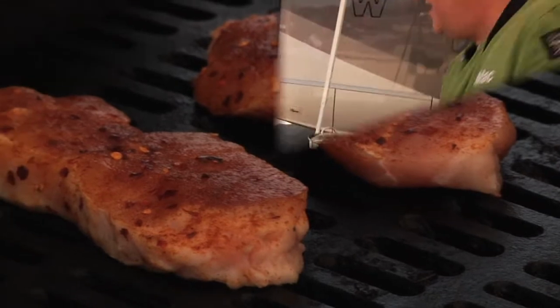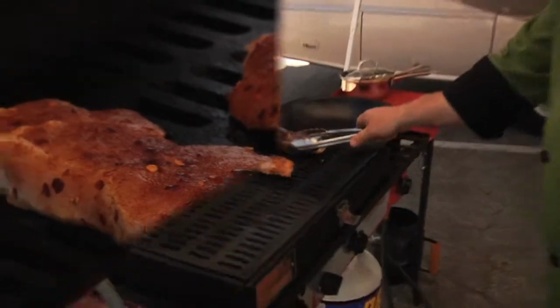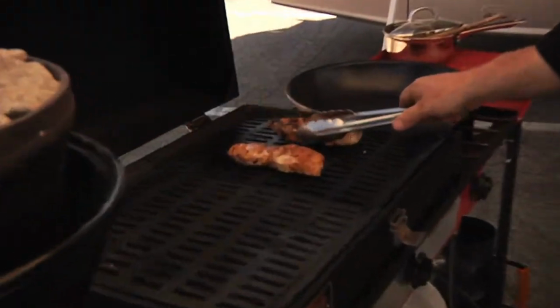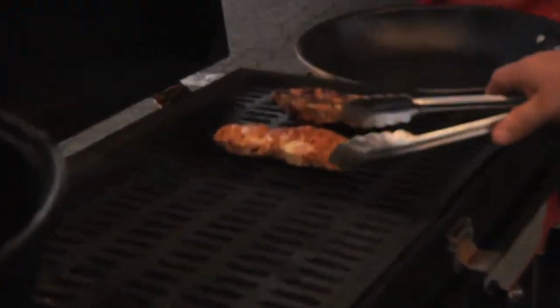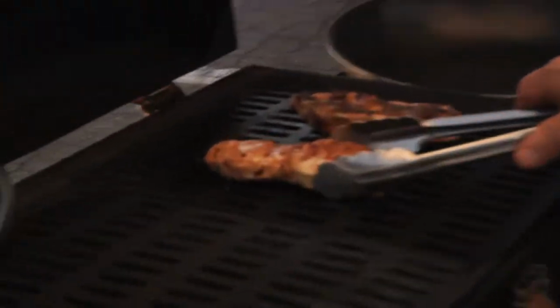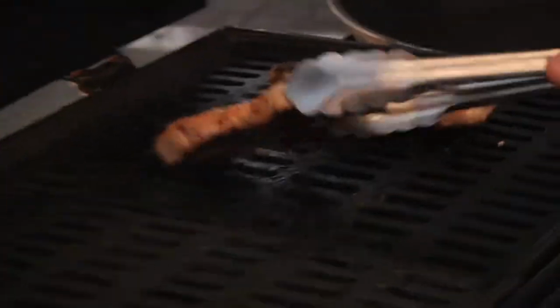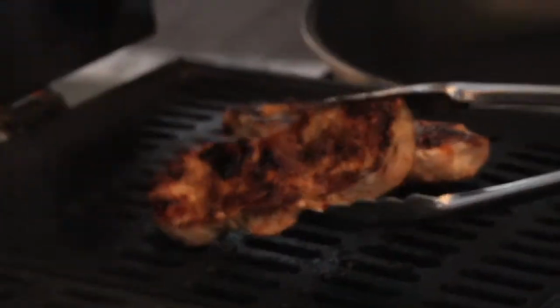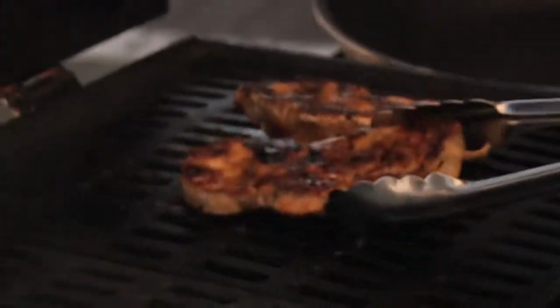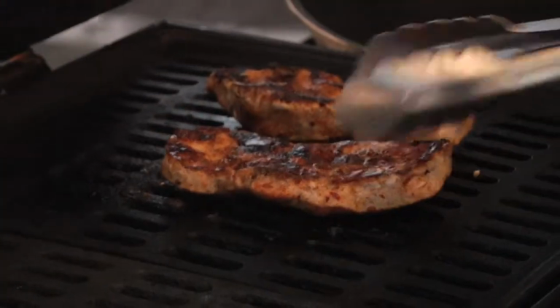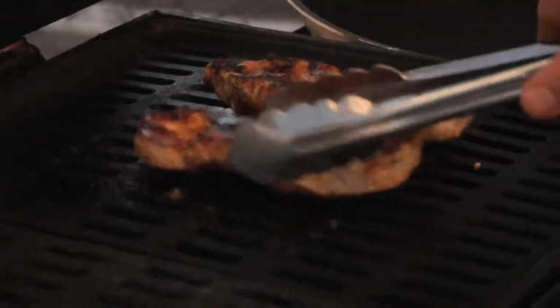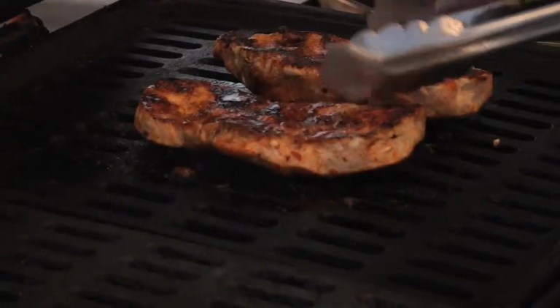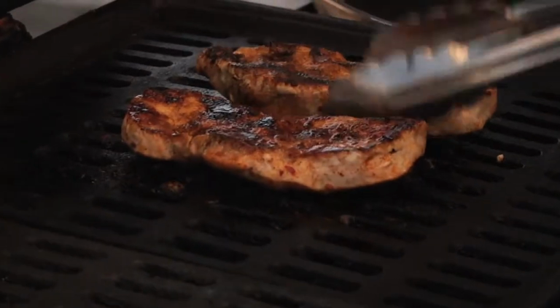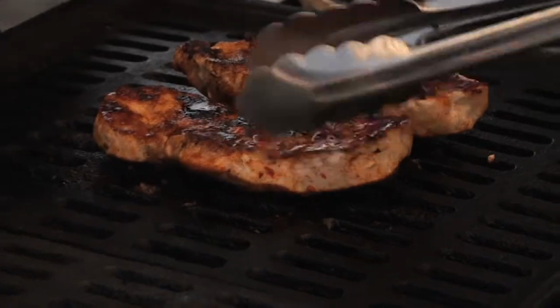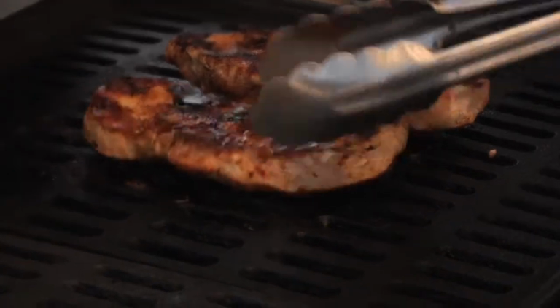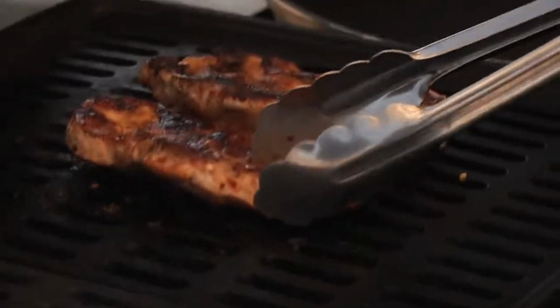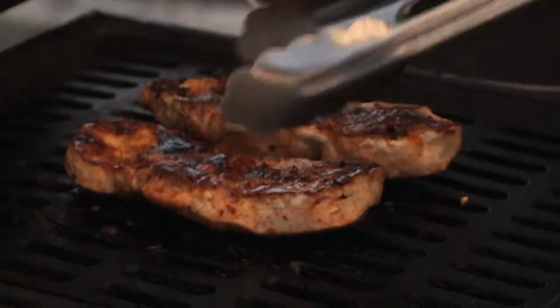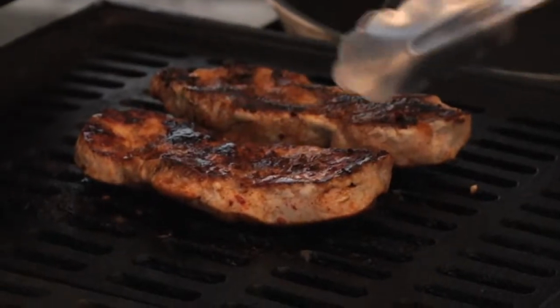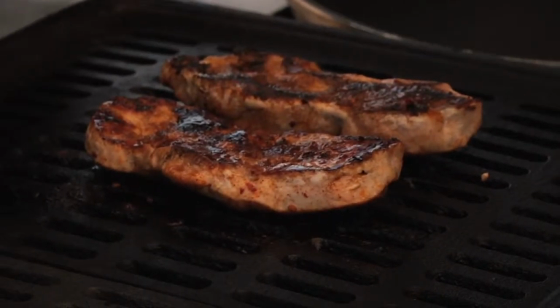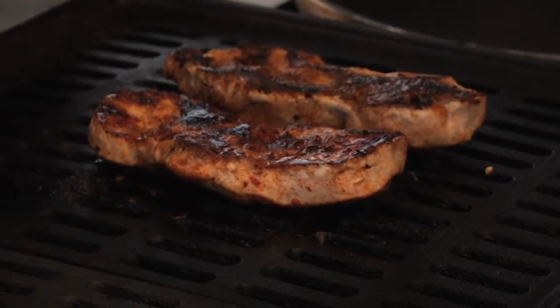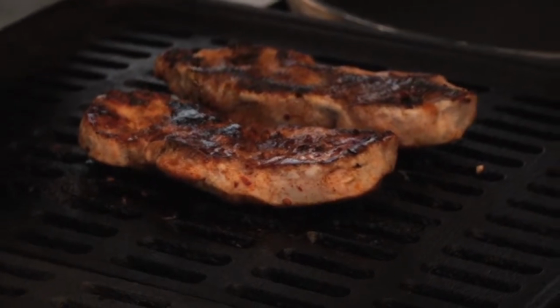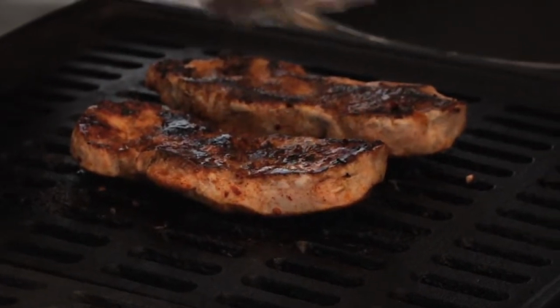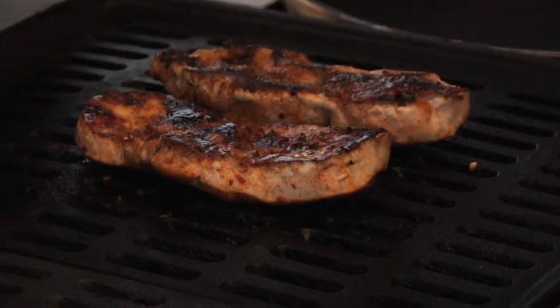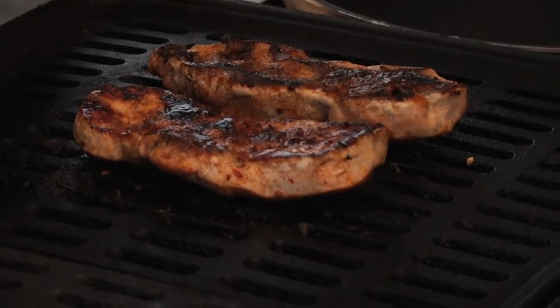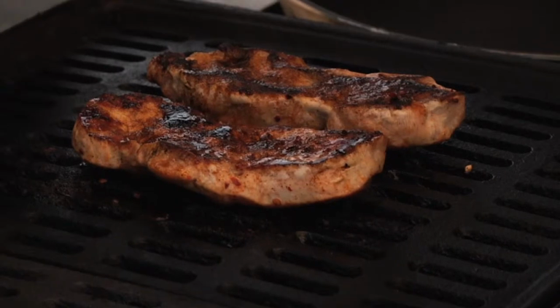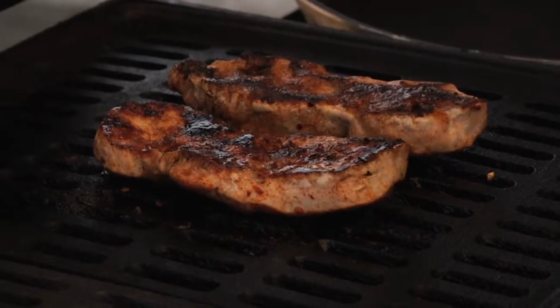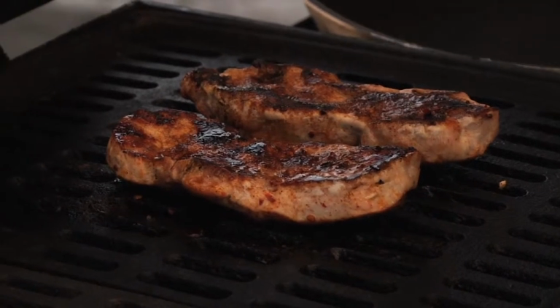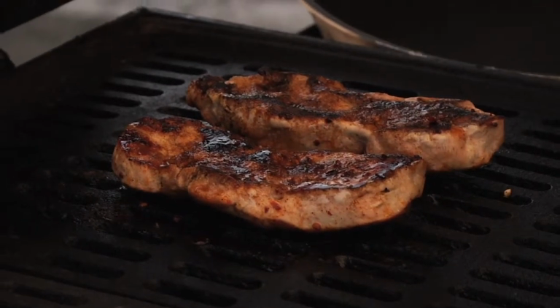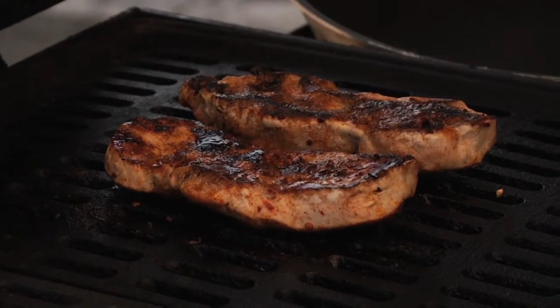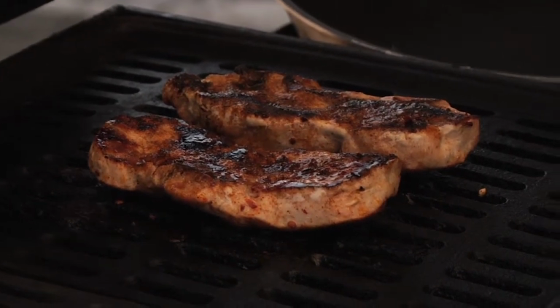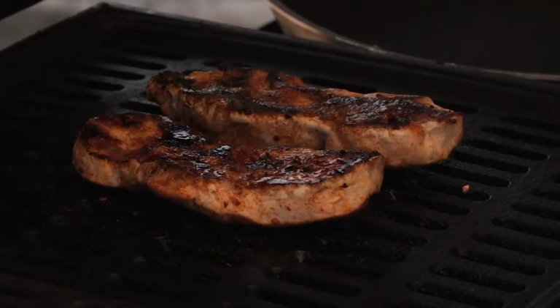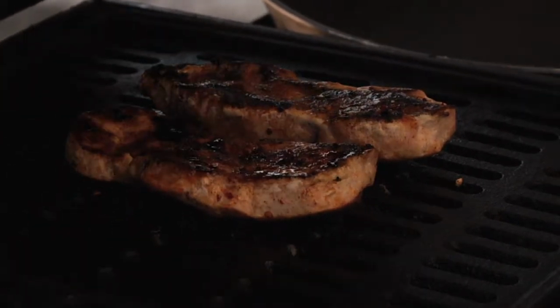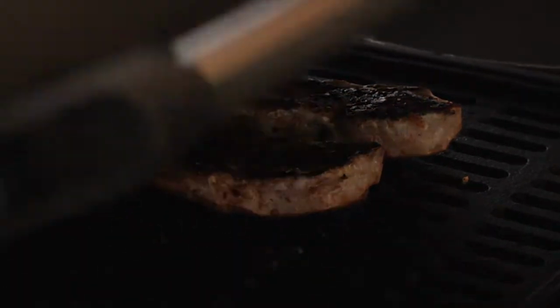Blackened — it's that Cajun seasoning that blackened right up. This isn't going to take much longer. We're going to let this cook for about five more minutes because we've had about 10 minutes on one side, five minutes on the other. Then we're going to let it sit for another five minutes.